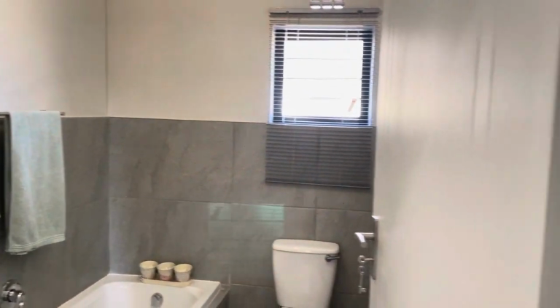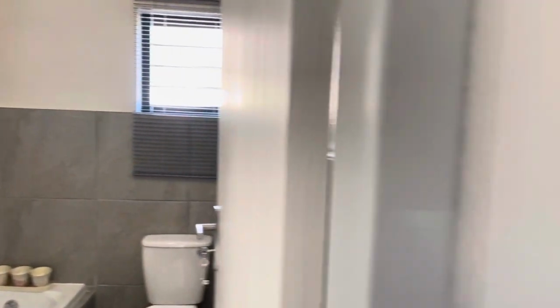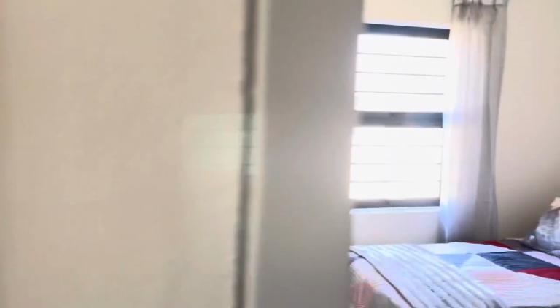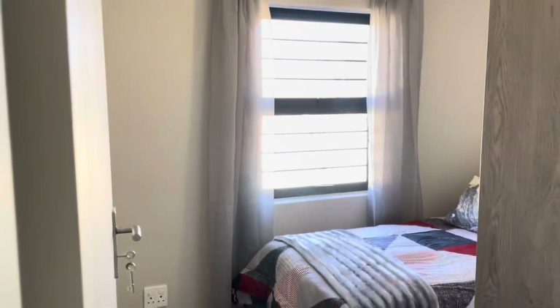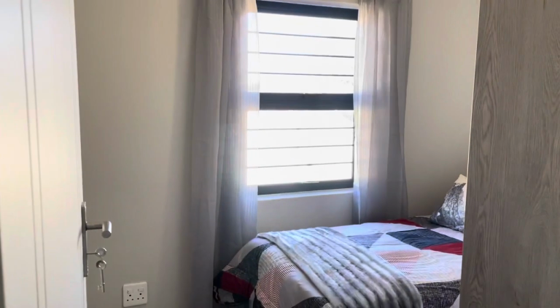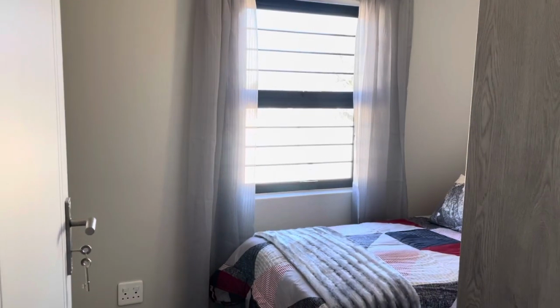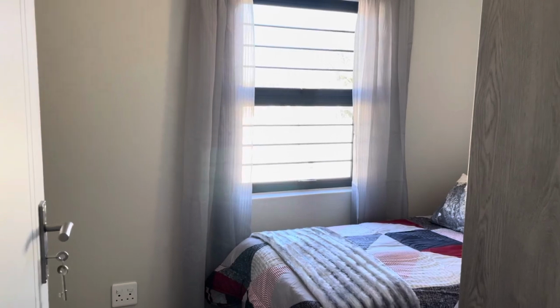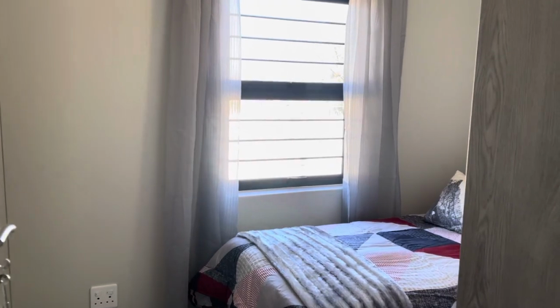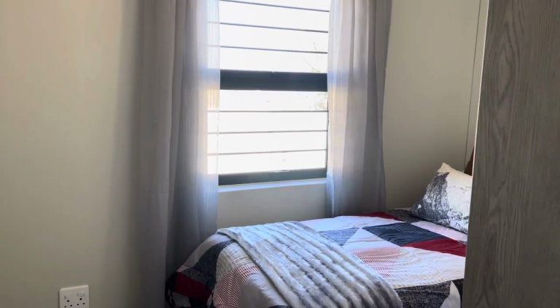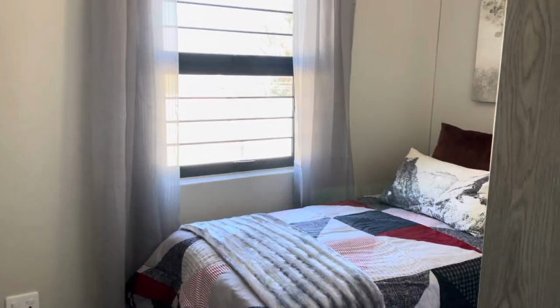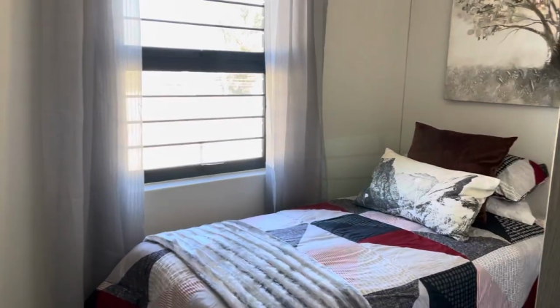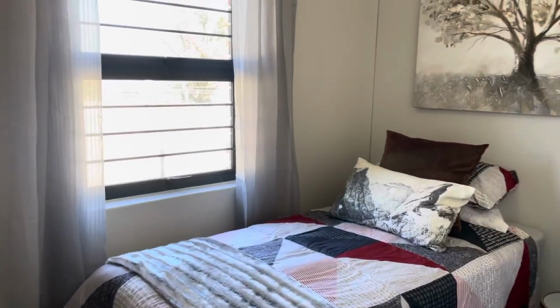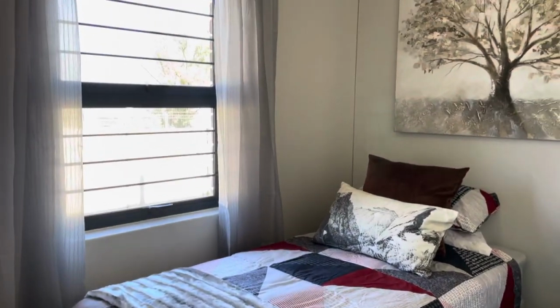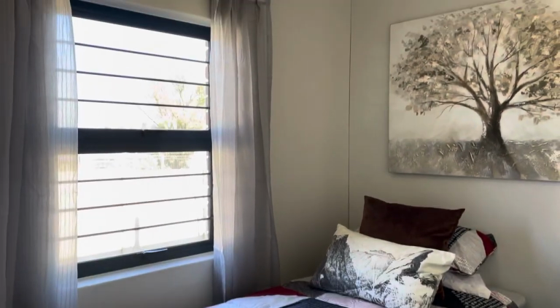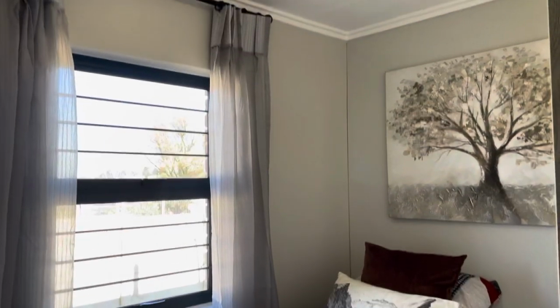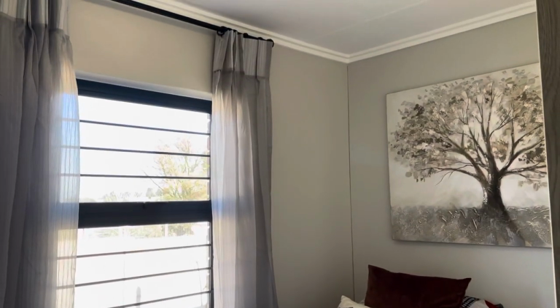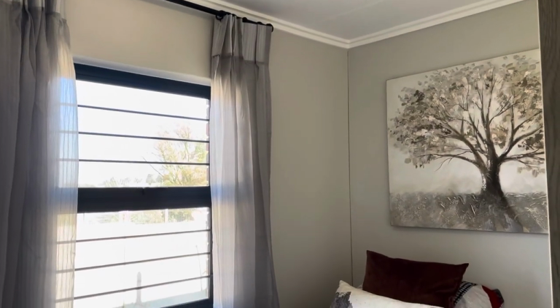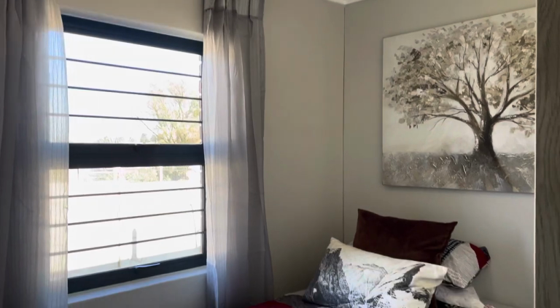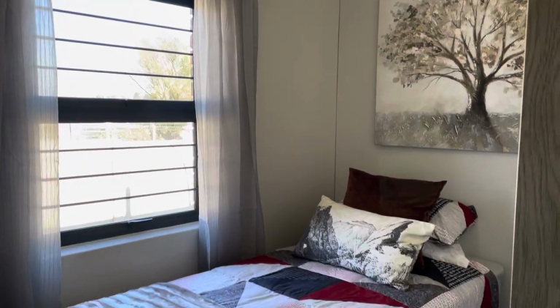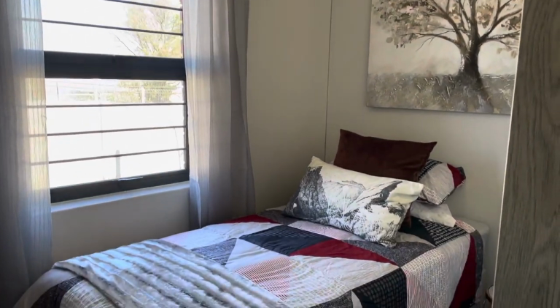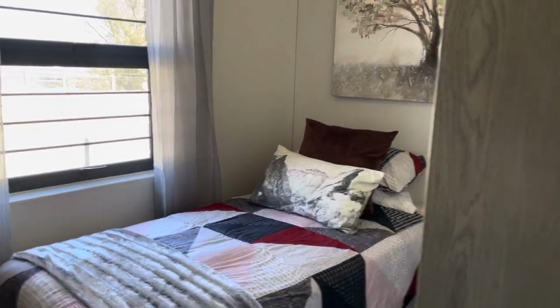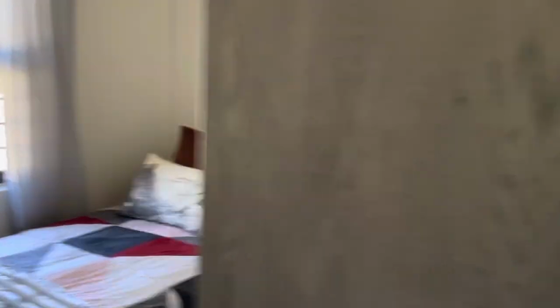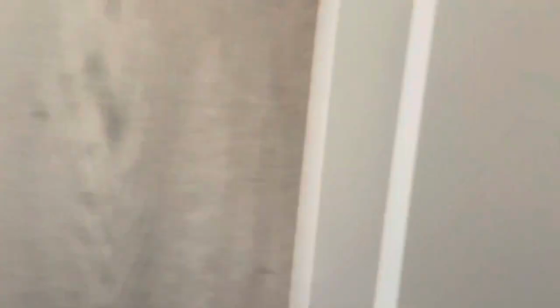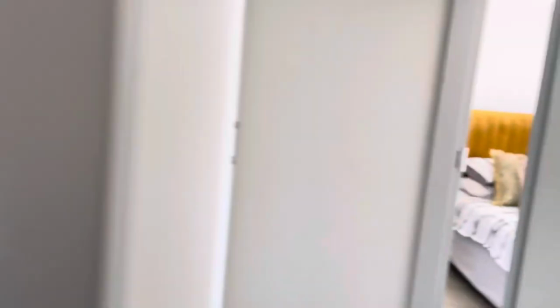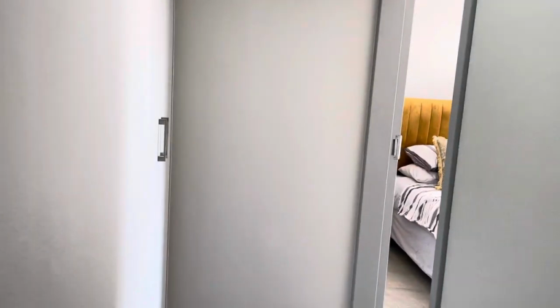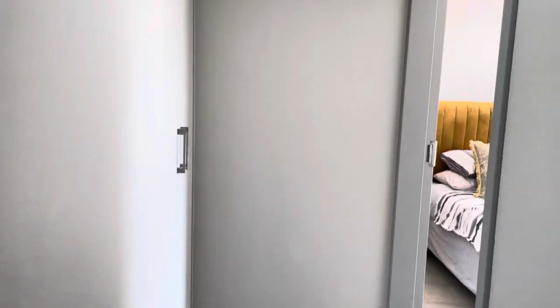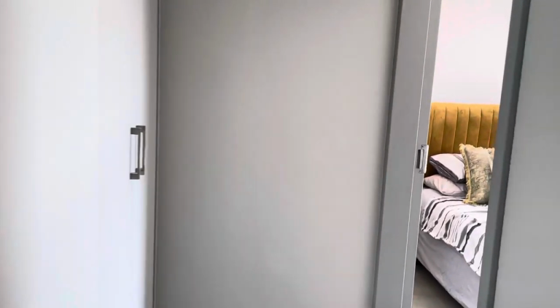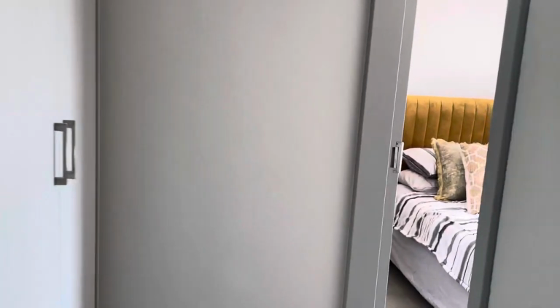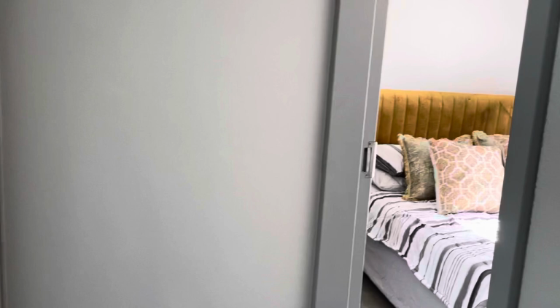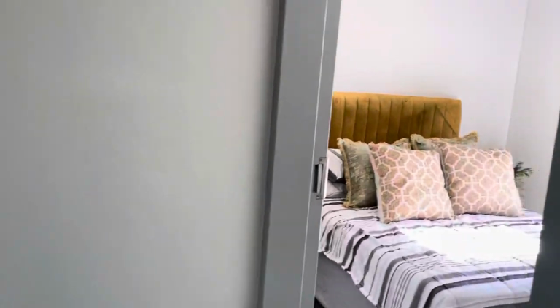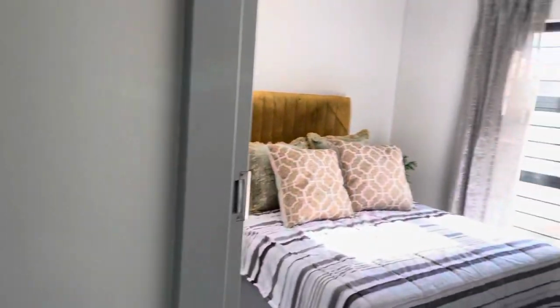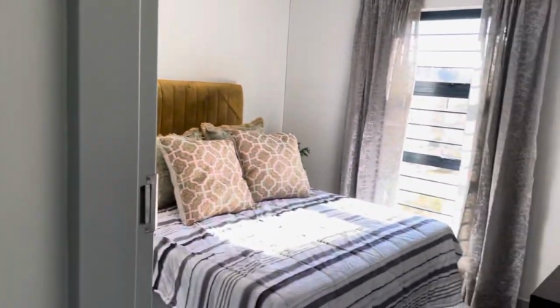To the right of it you have the second bedroom, and if we follow through the hallway we get to the main bedroom.